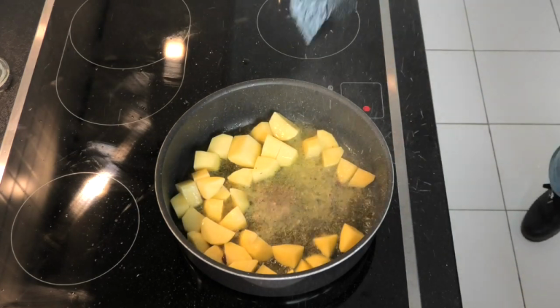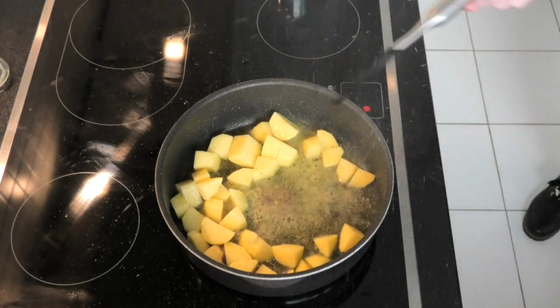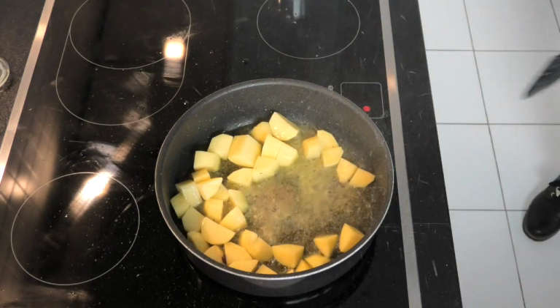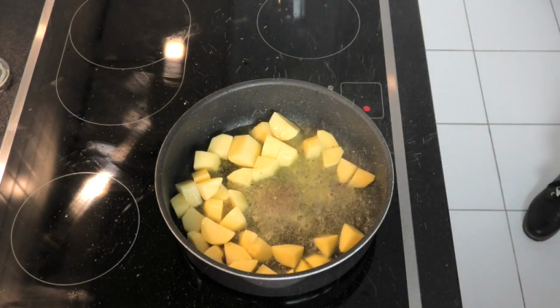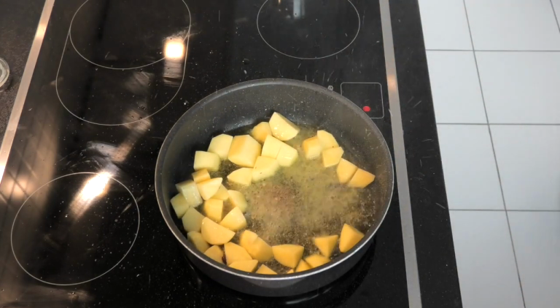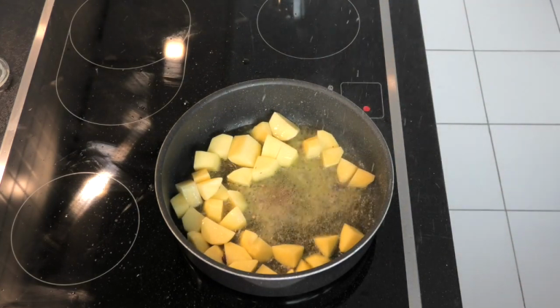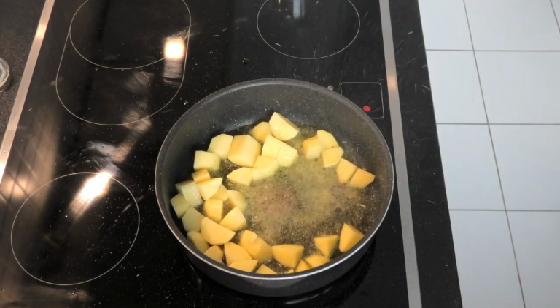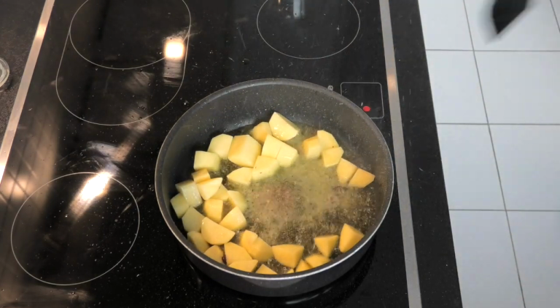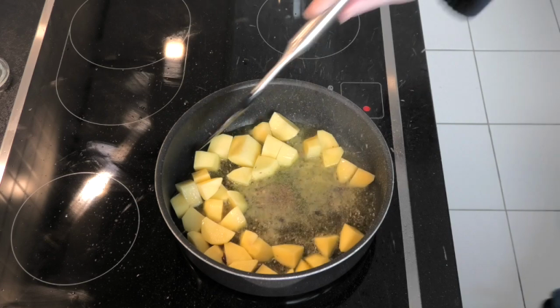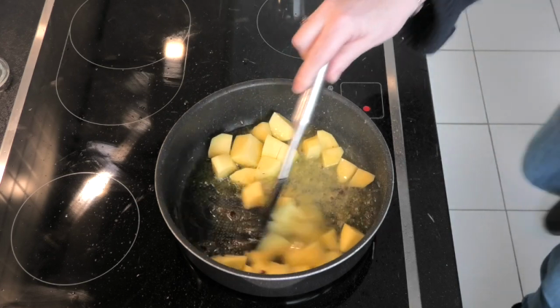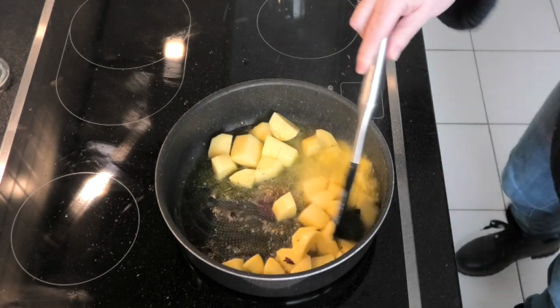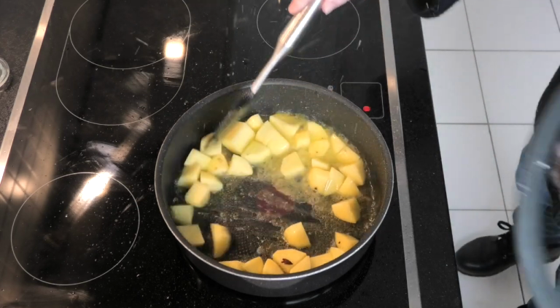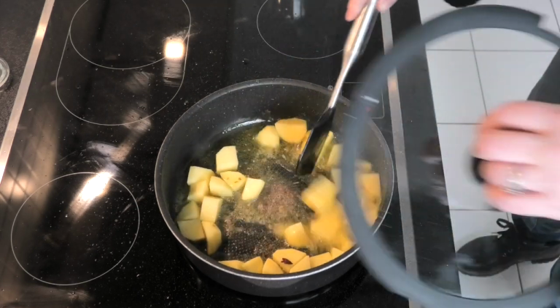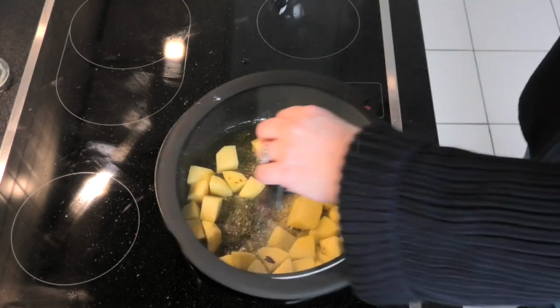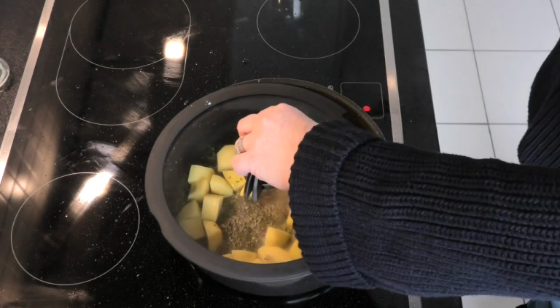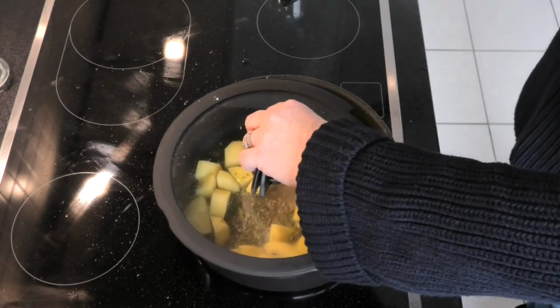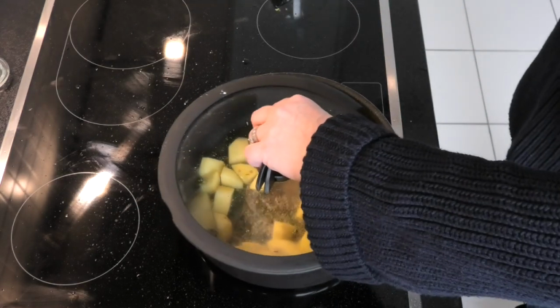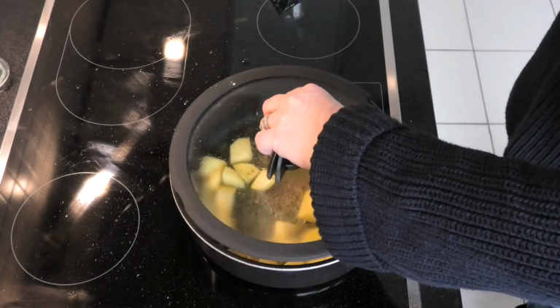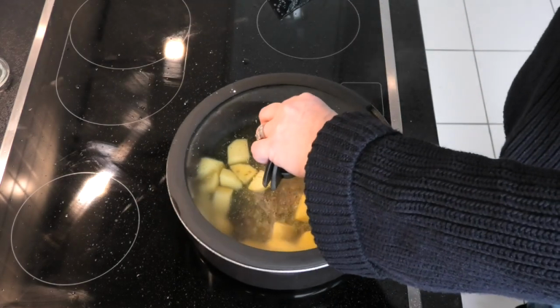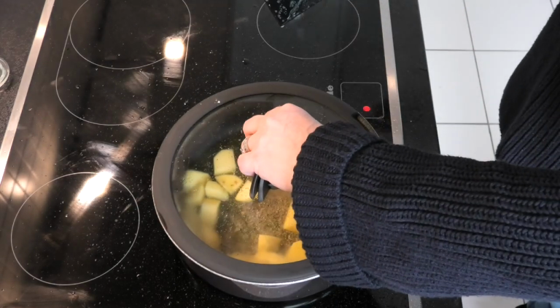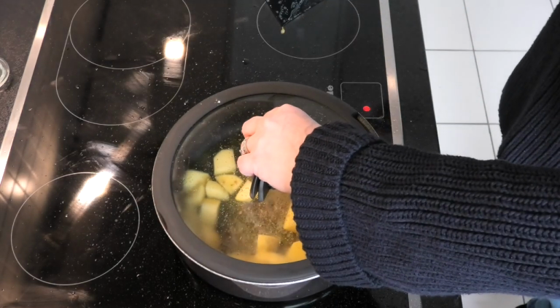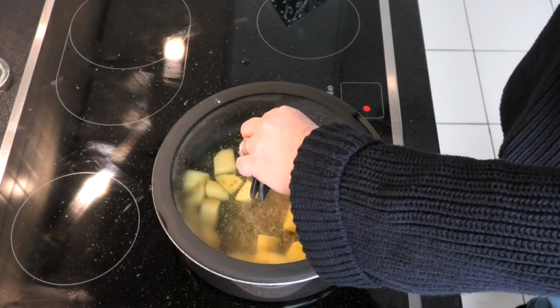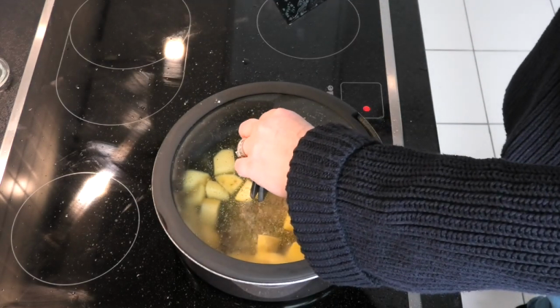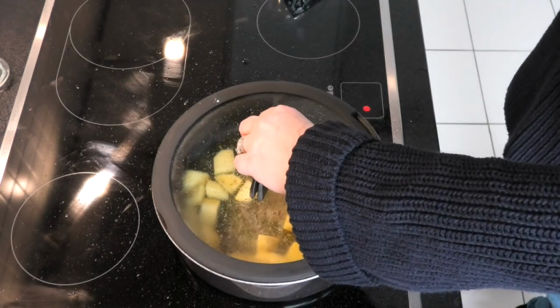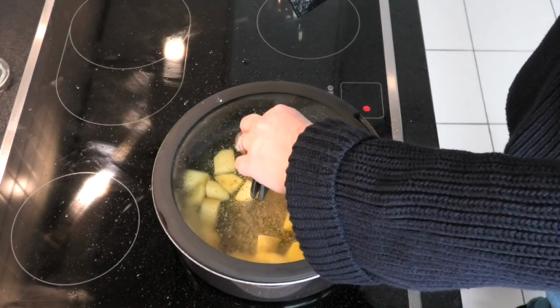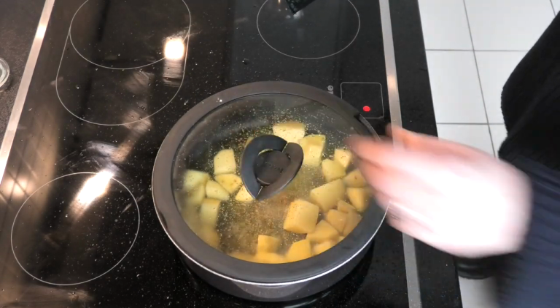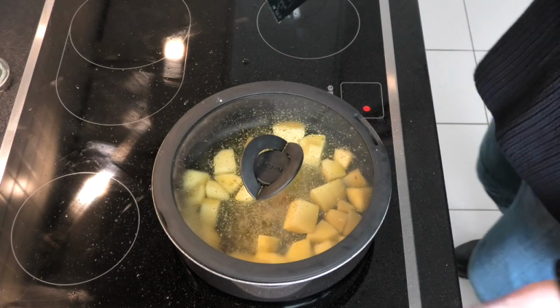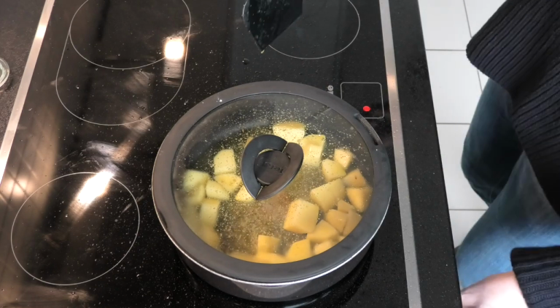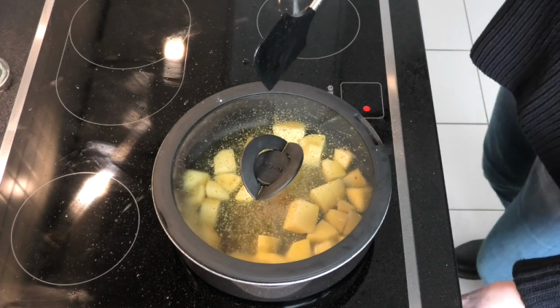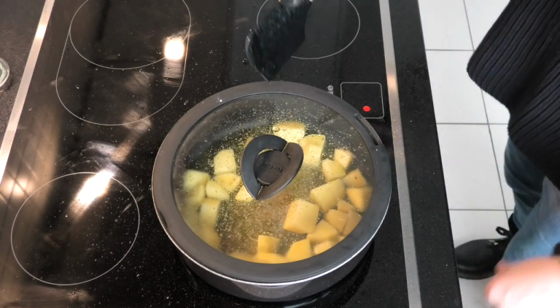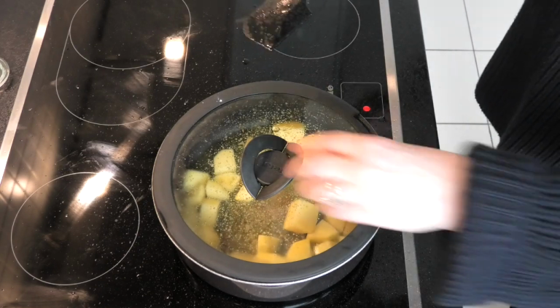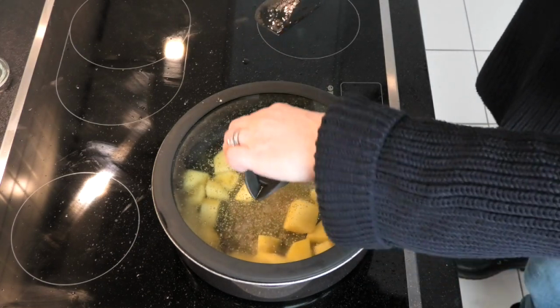That's scary little bubbles of steam spitting the oil out. What you probably want to do there is just cover it, stop the oil spitting everywhere and just turn the temperature down.